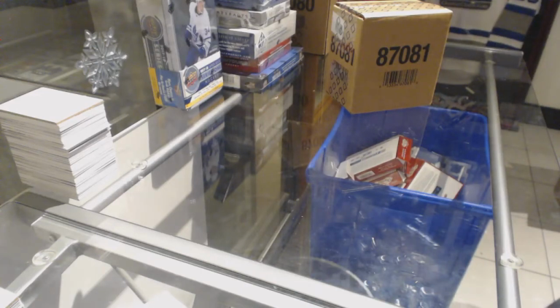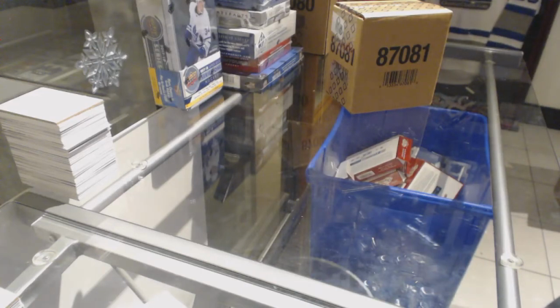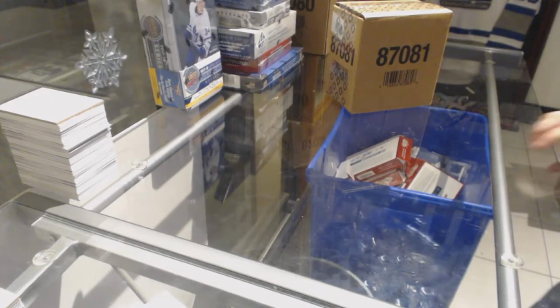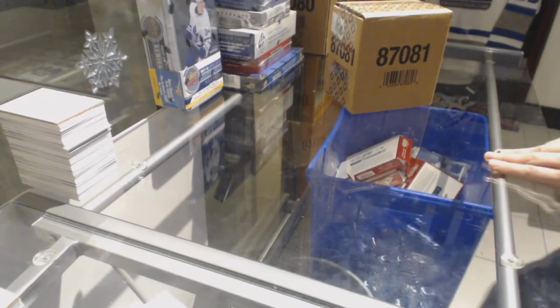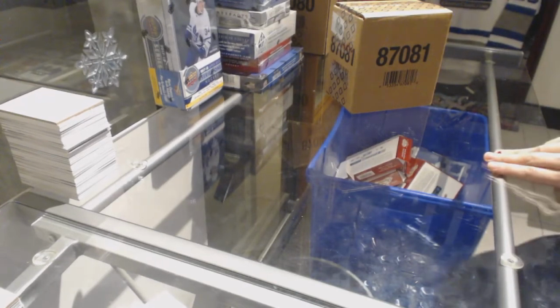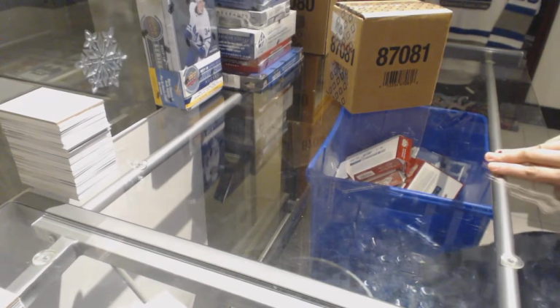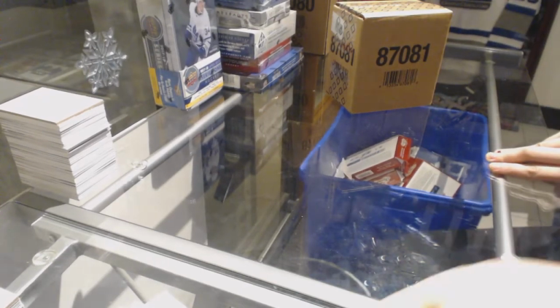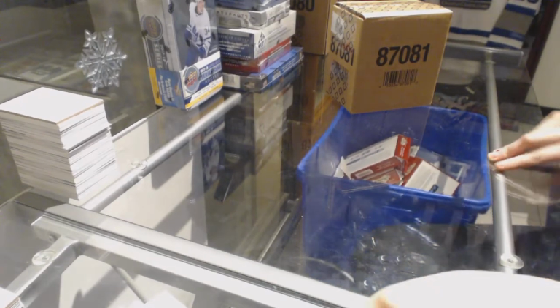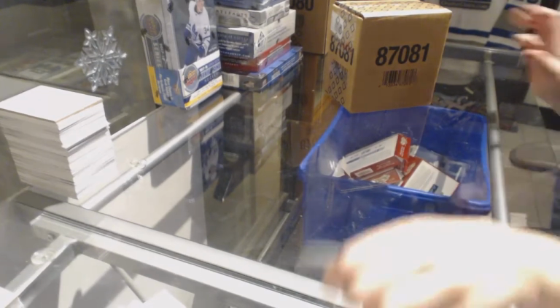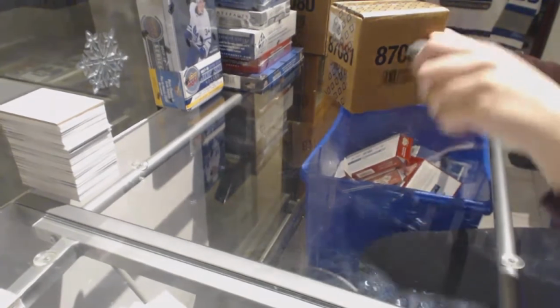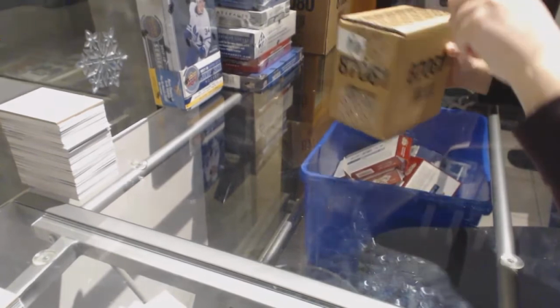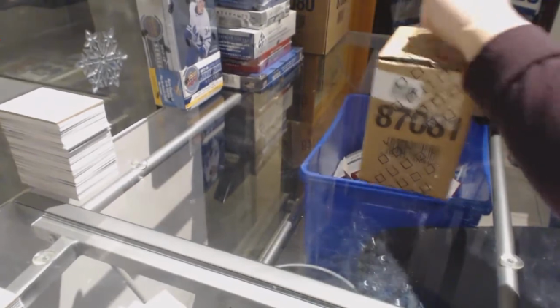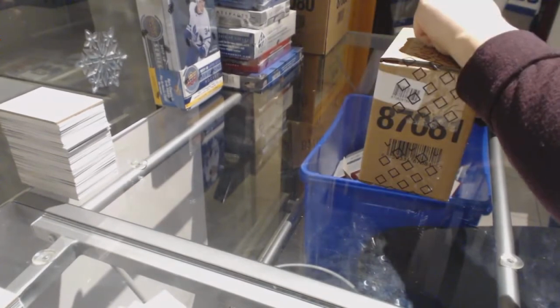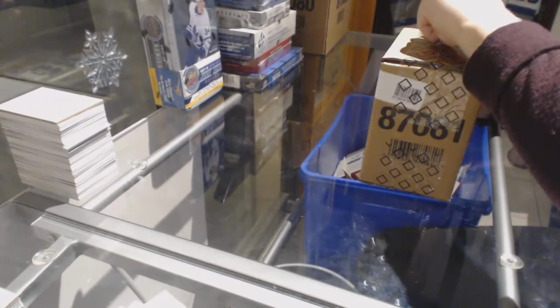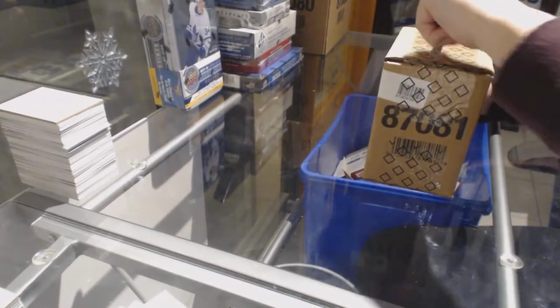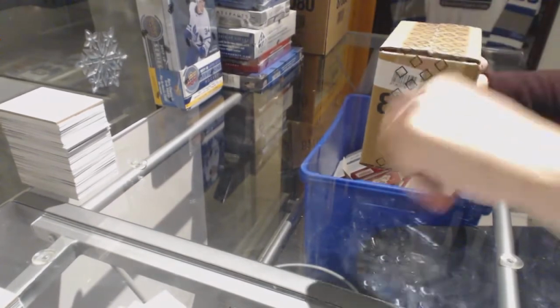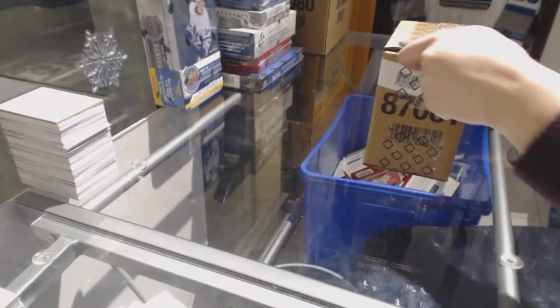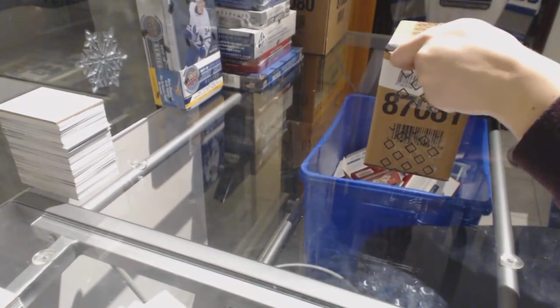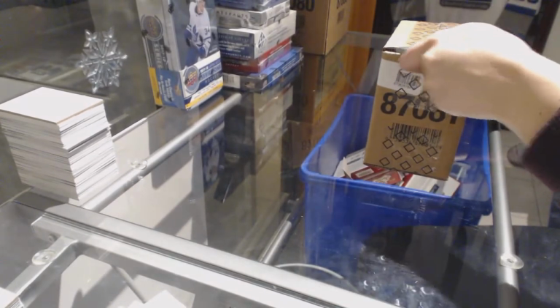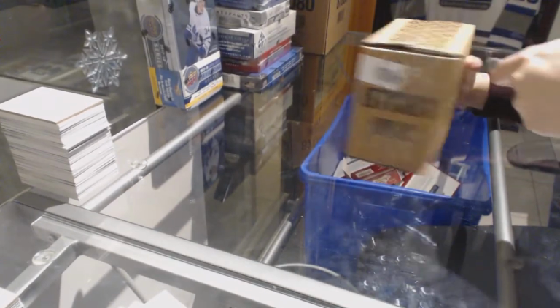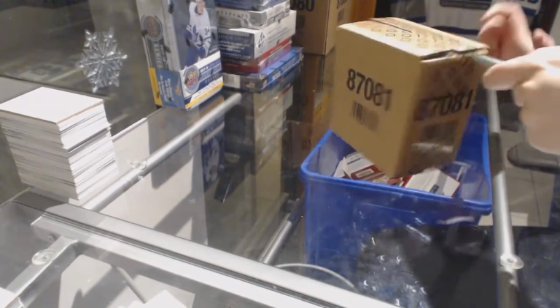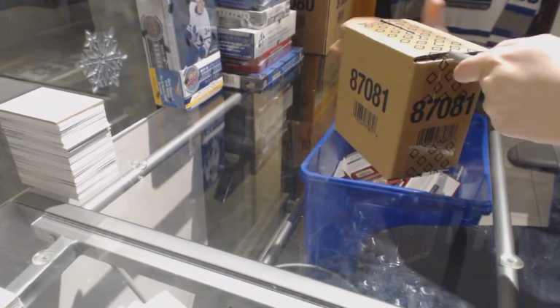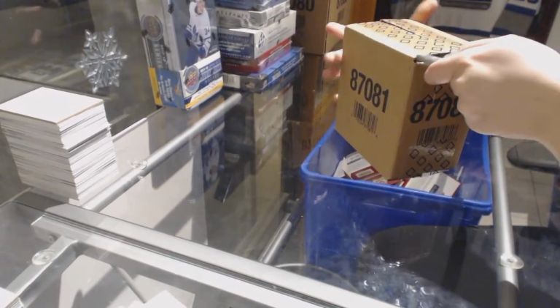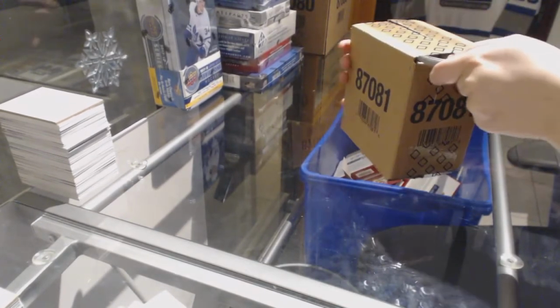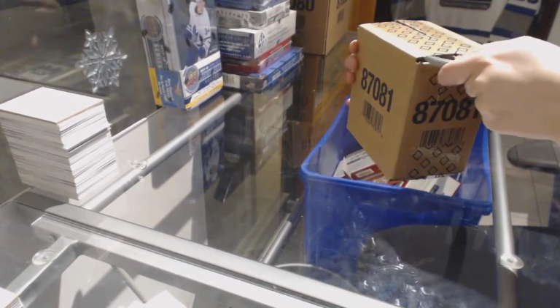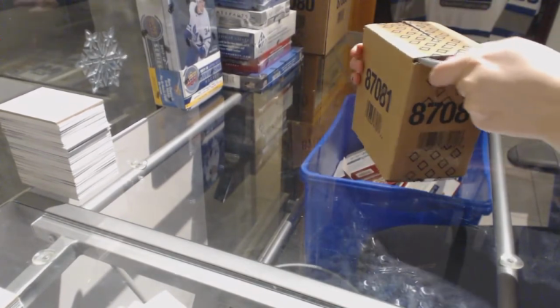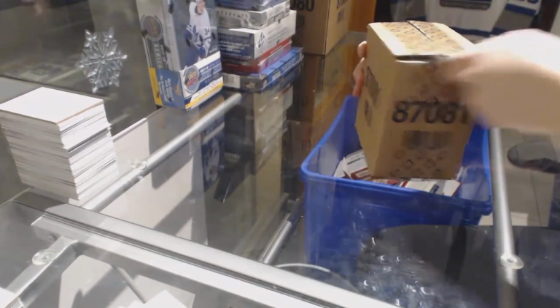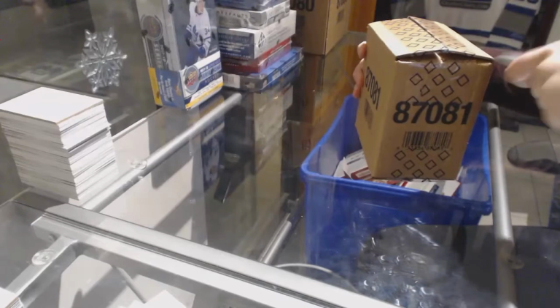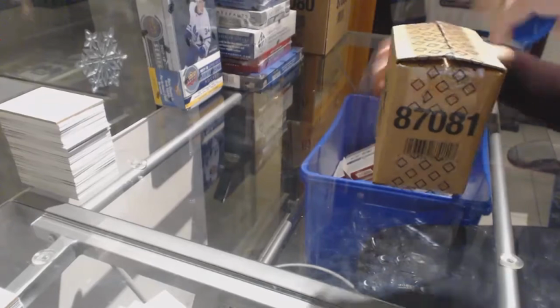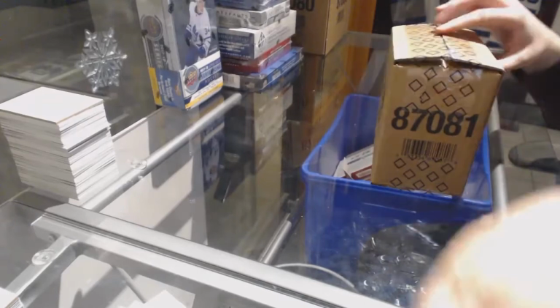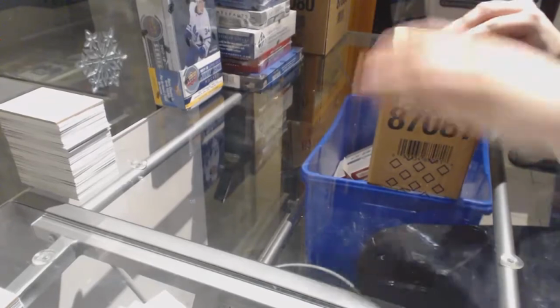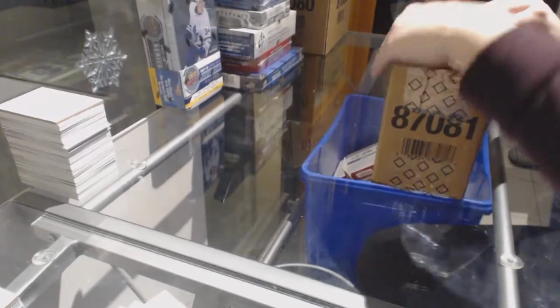Starting with Santa Group Rake 8054, we've got the 1617 Upper Deck Black 5 Box Case Break.